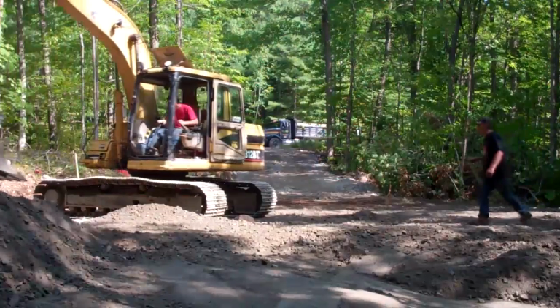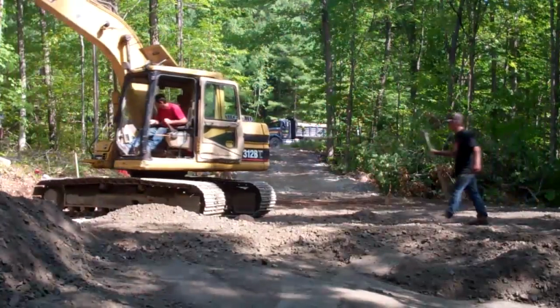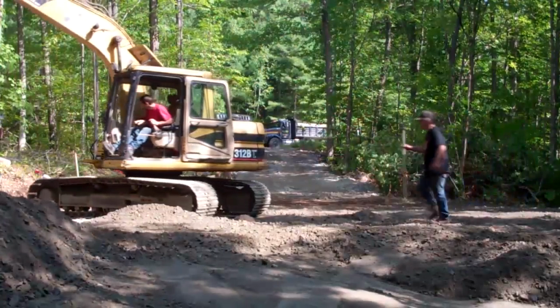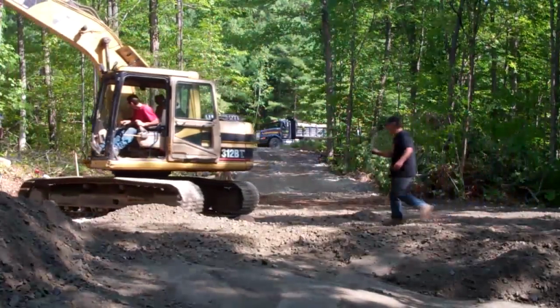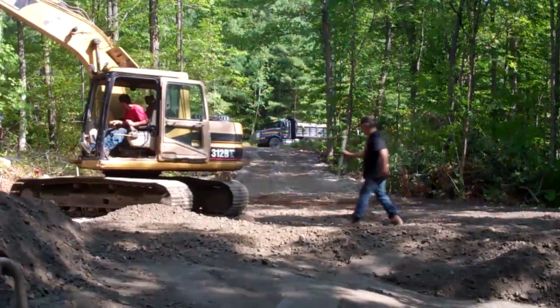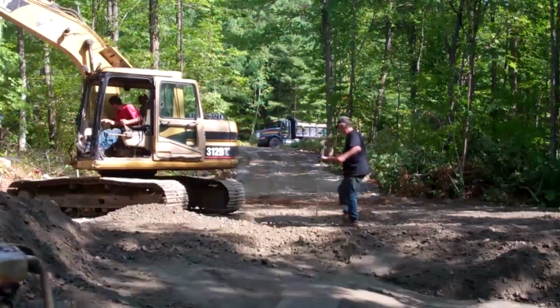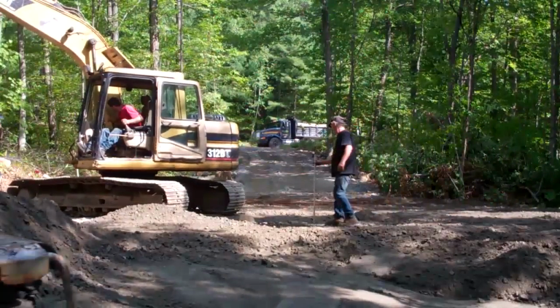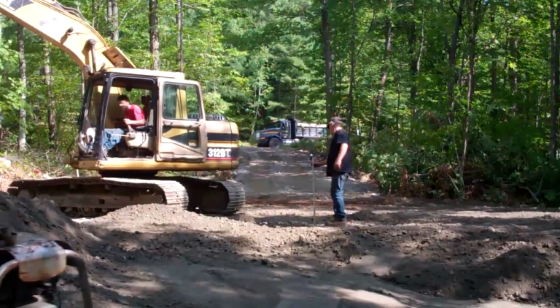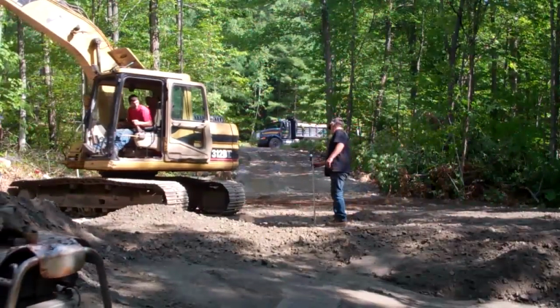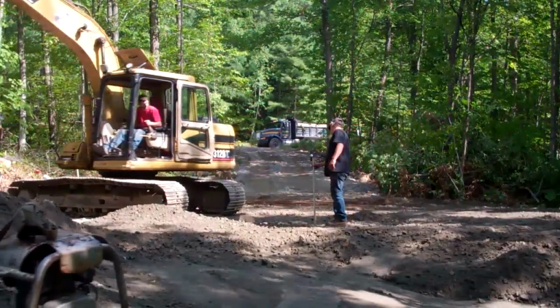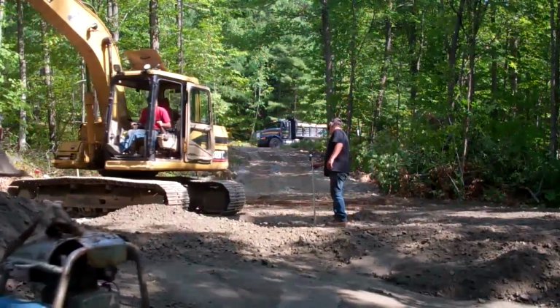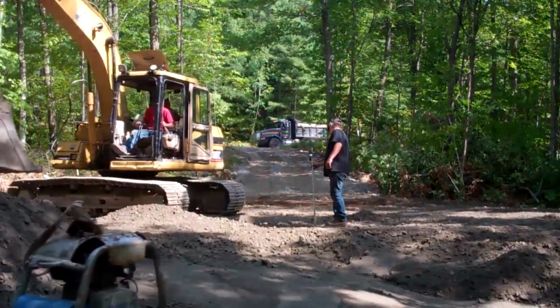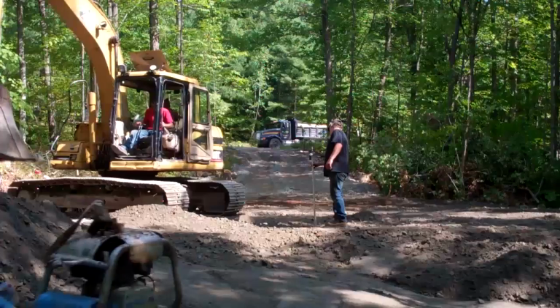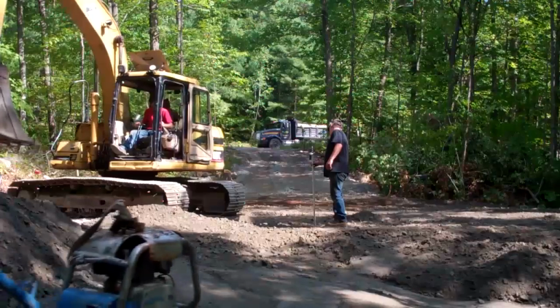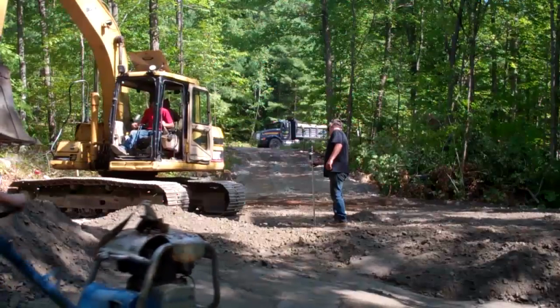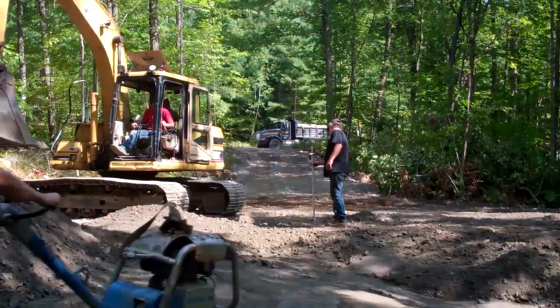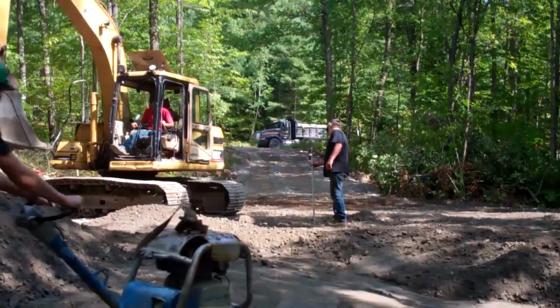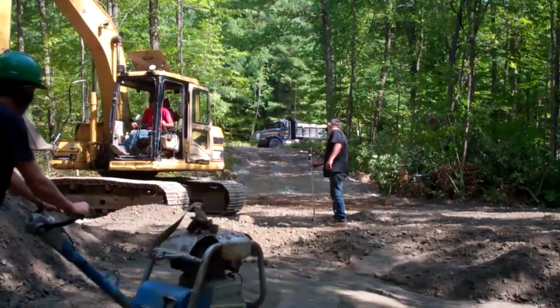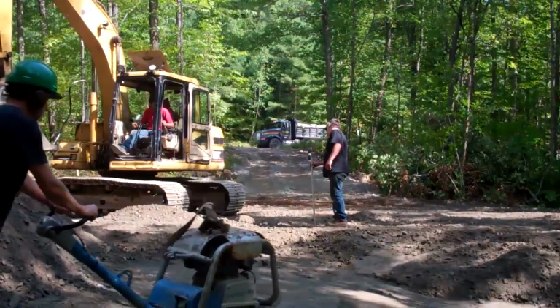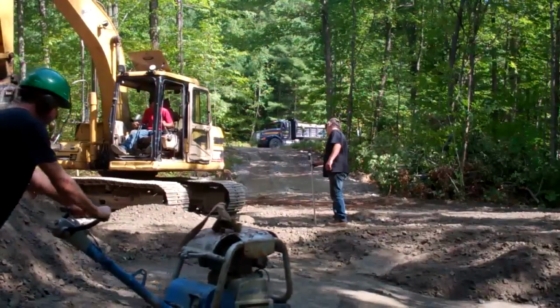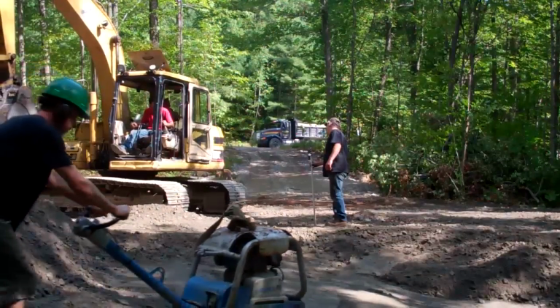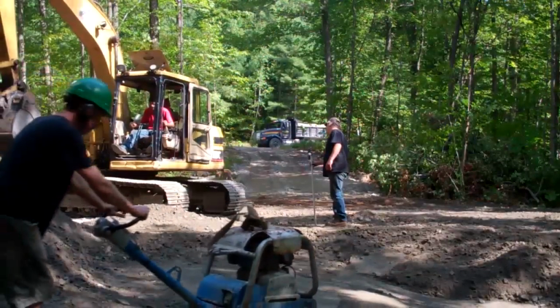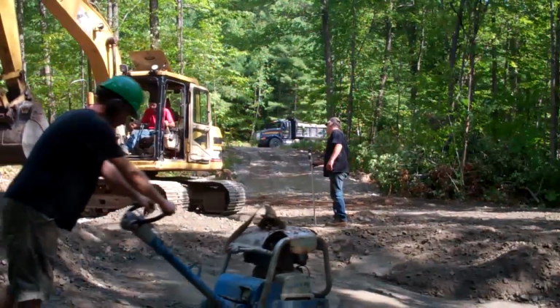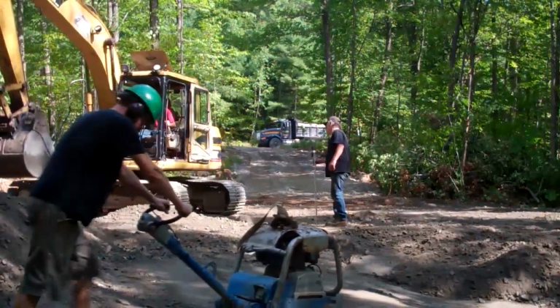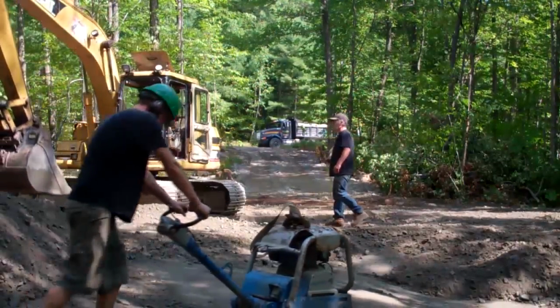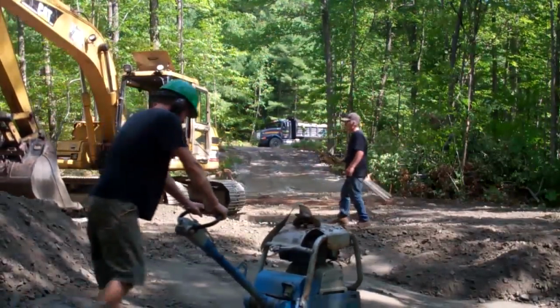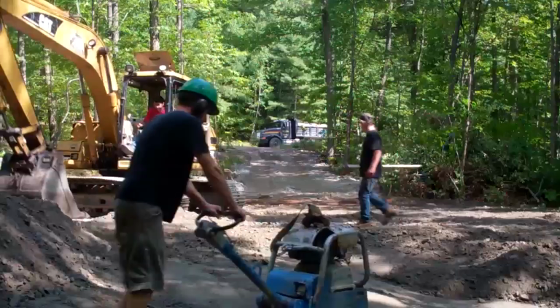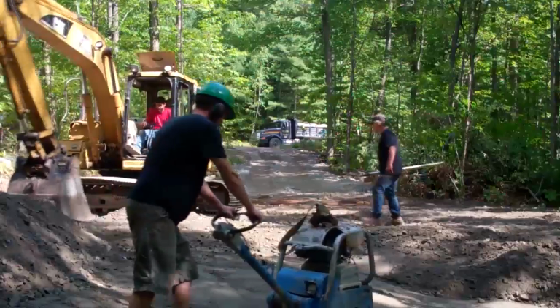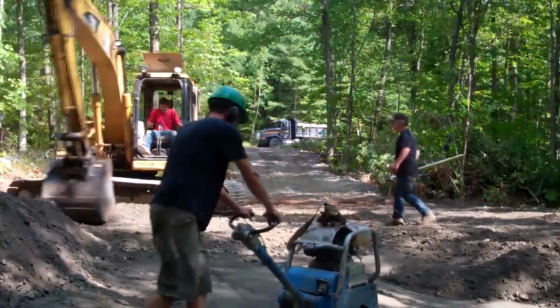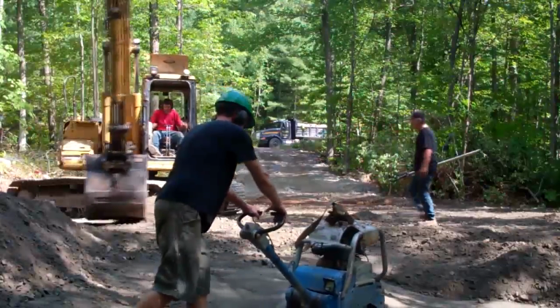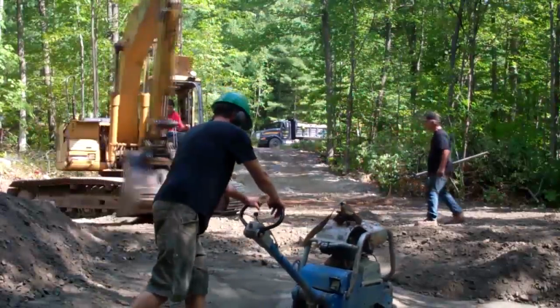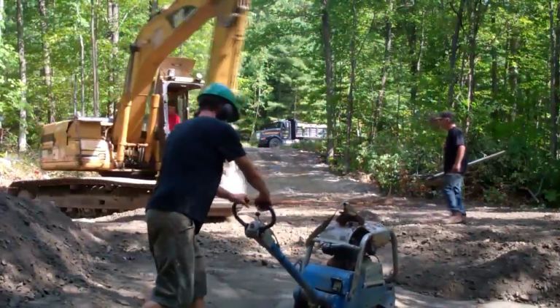For the final placement of the house on the site, we picked the highest point and then built up to that using compactable fill. To ensure a really solid base, we tamped it after every foot of fill was added.